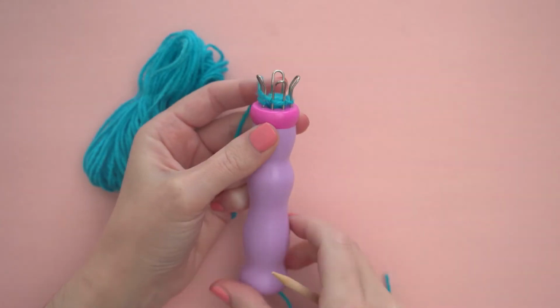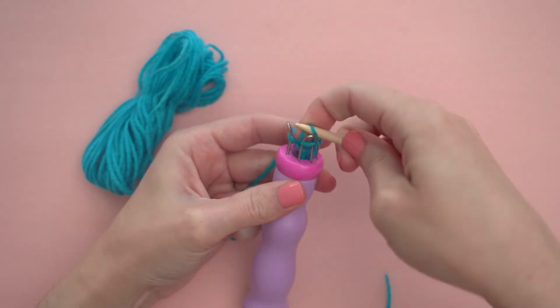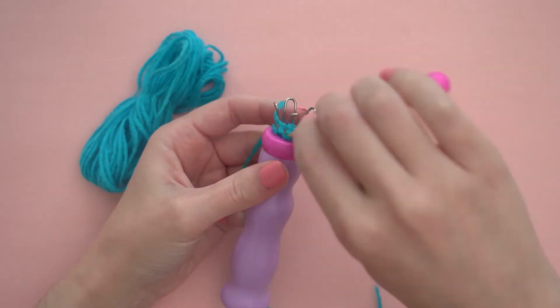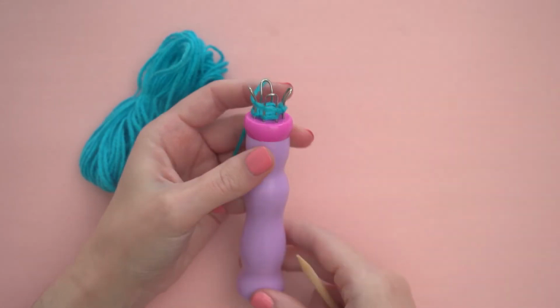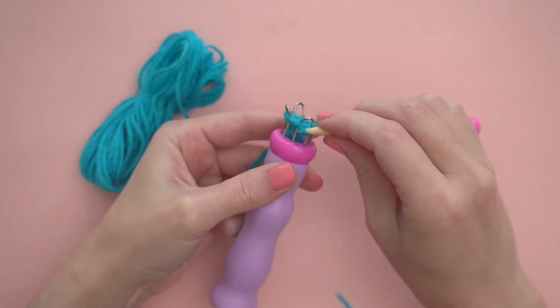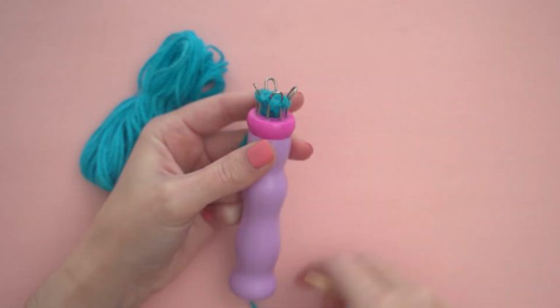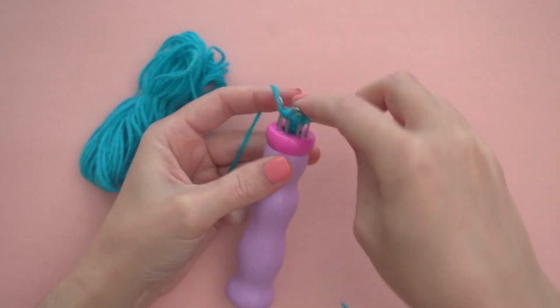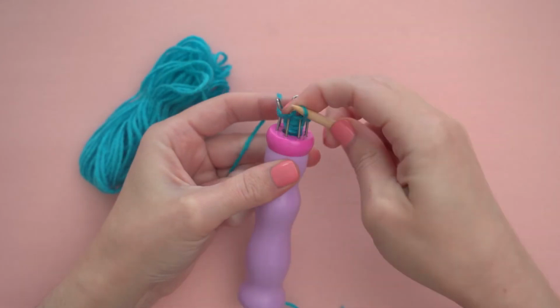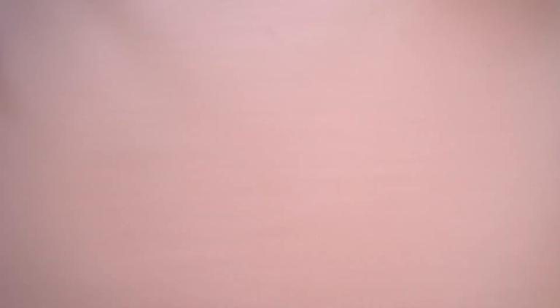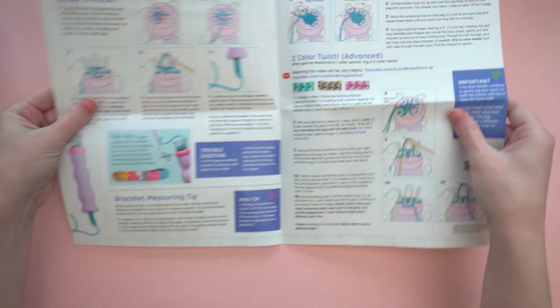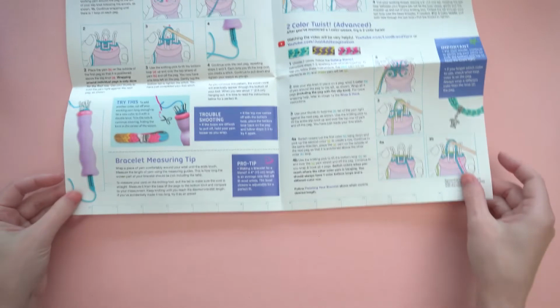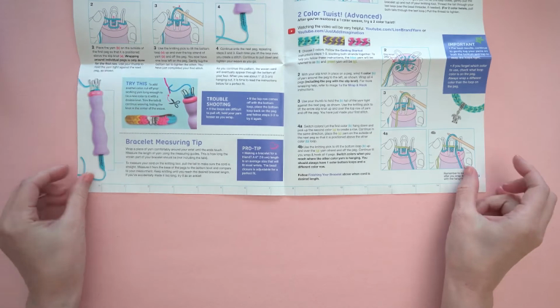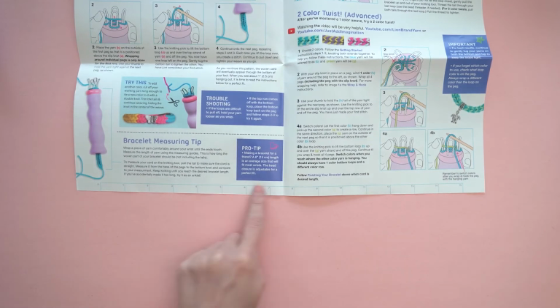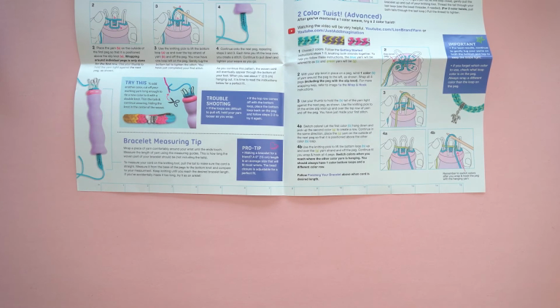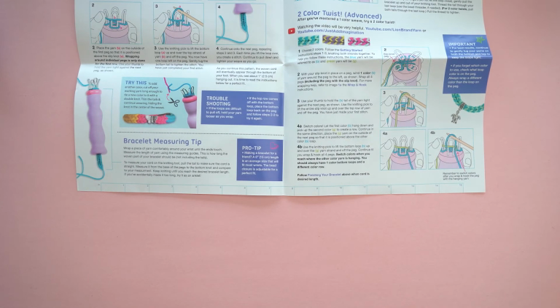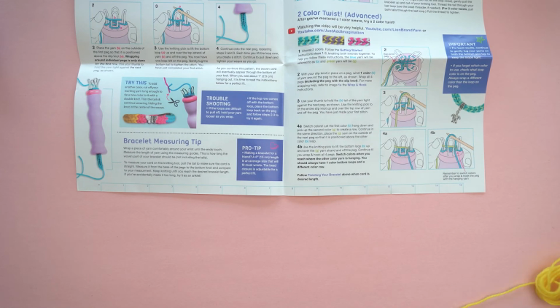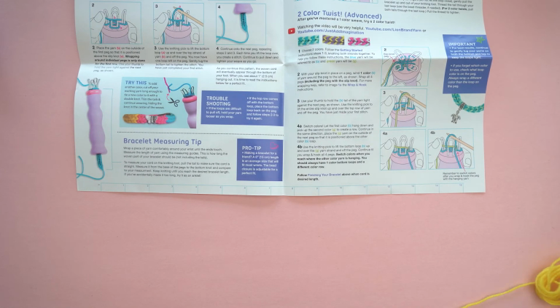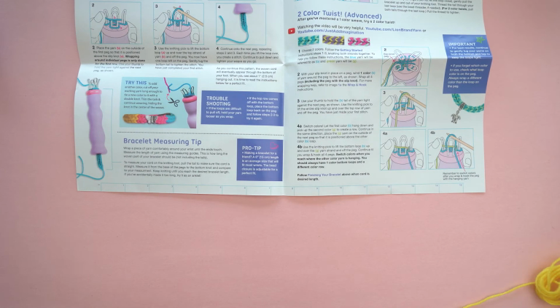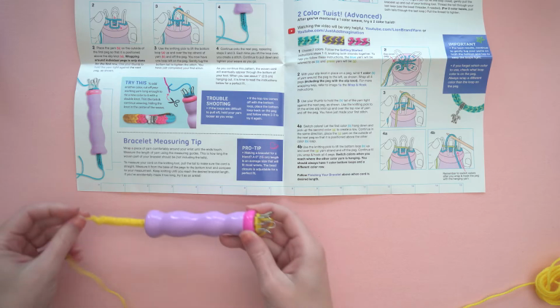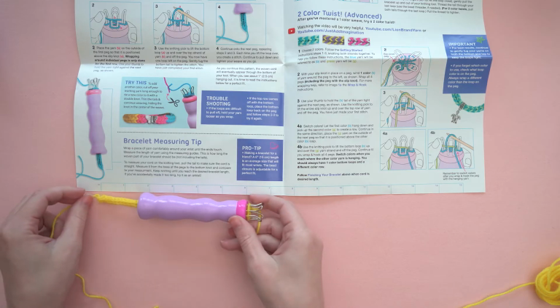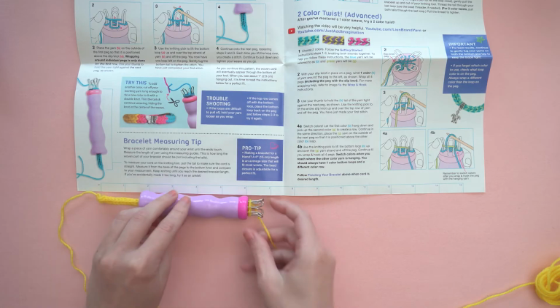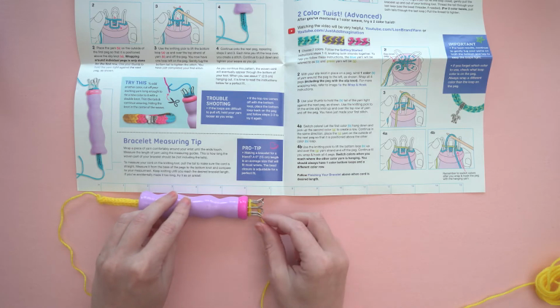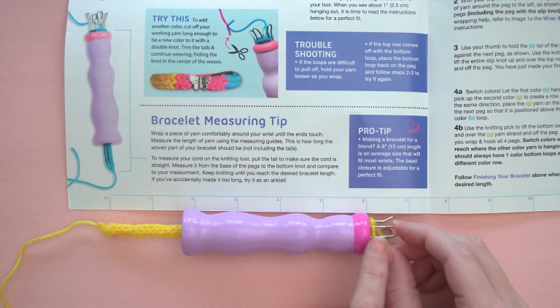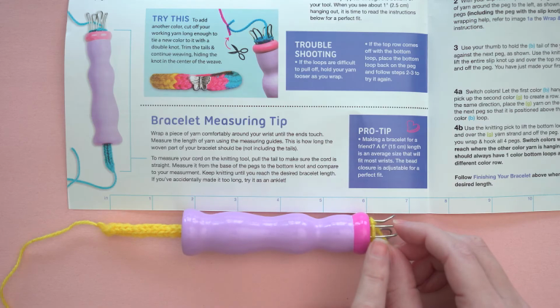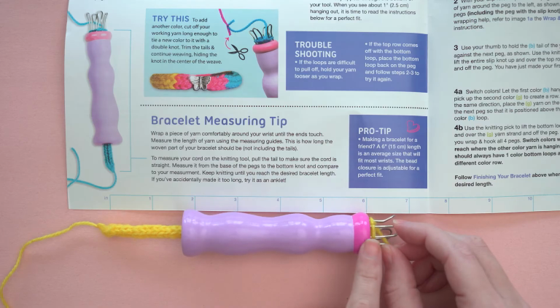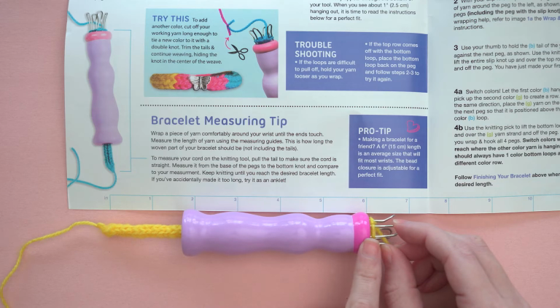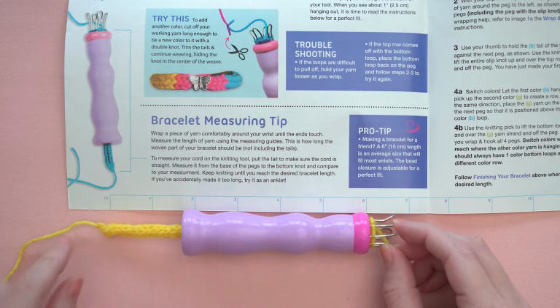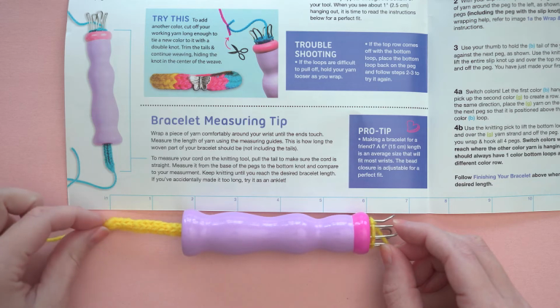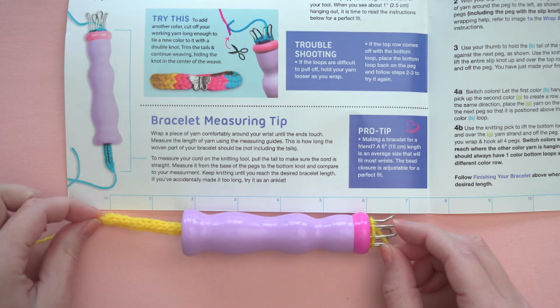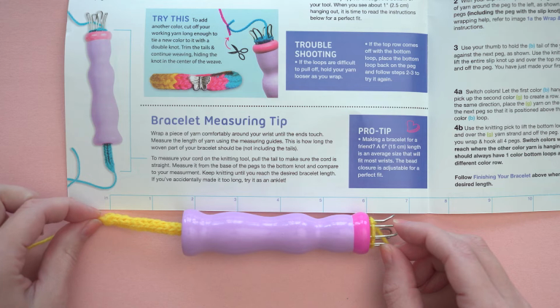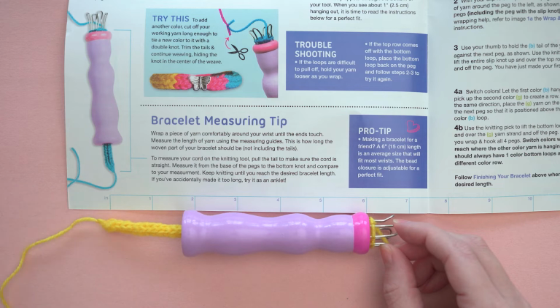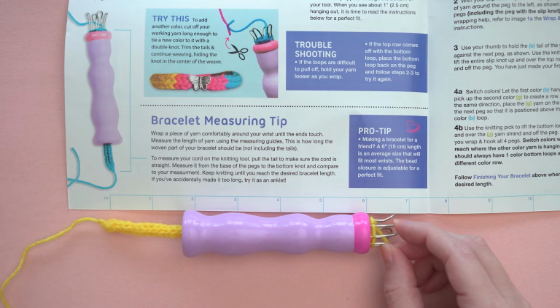Work your bracelet until you've made it as long as you'd like. There's a convenient ruler printed inside the instruction booklet. When you're measuring your bracelet, measure from the beginning of your stitching to the base of the pegs. Mine is about six inches long.